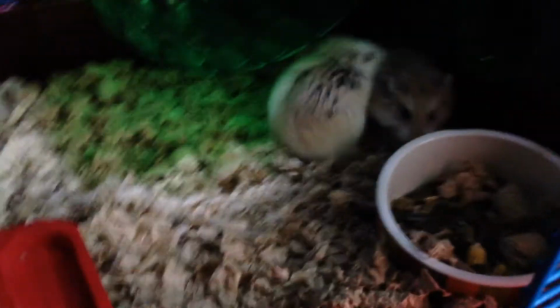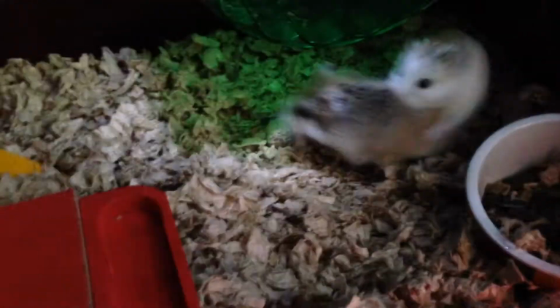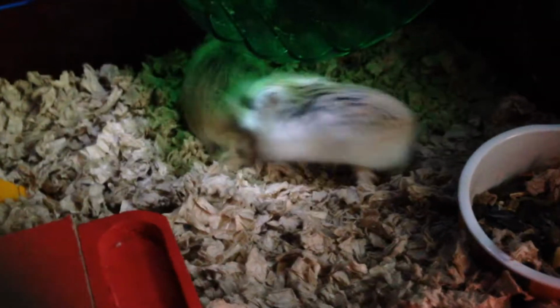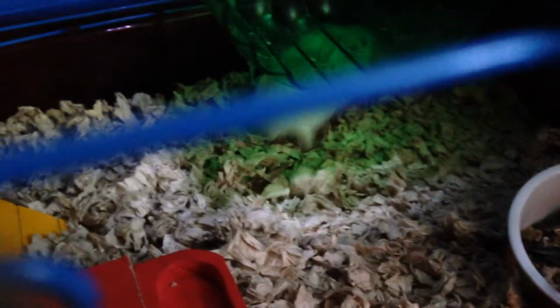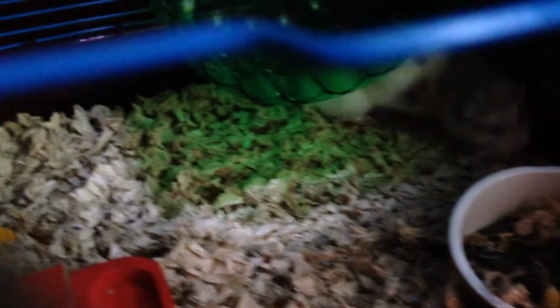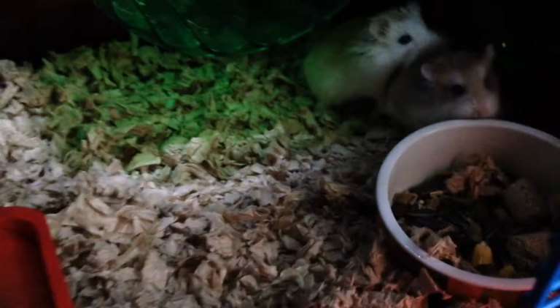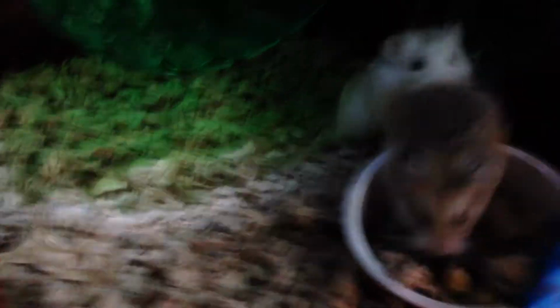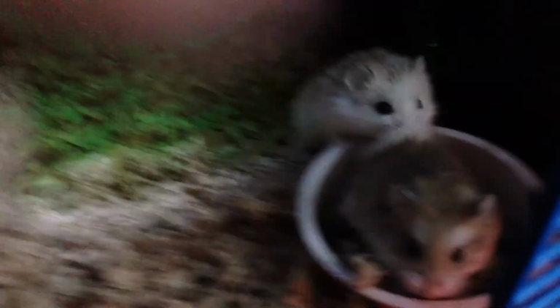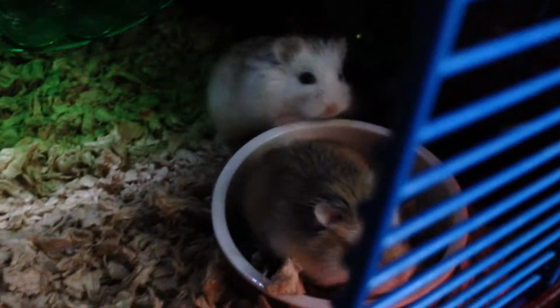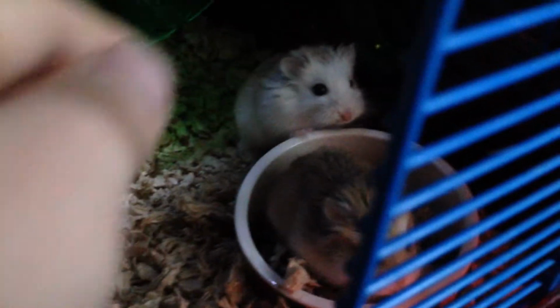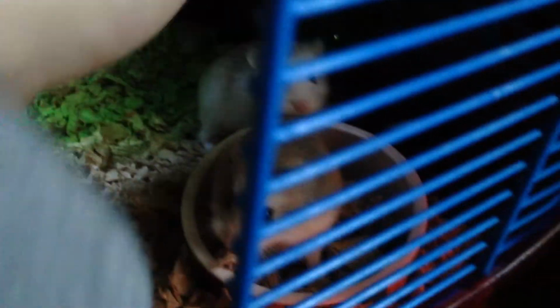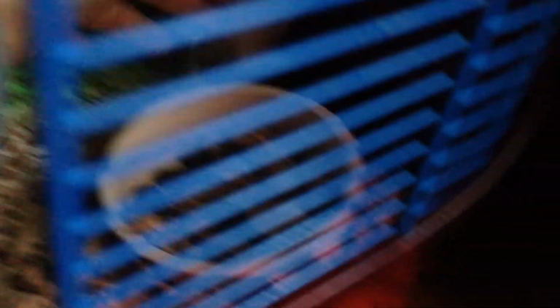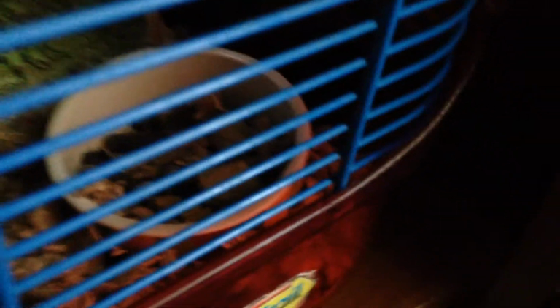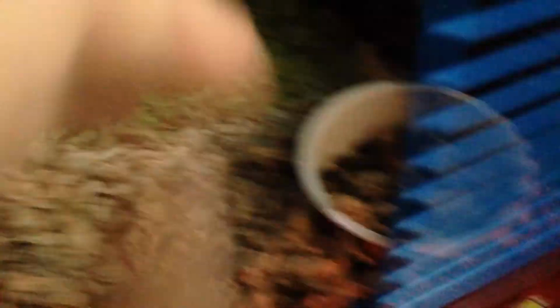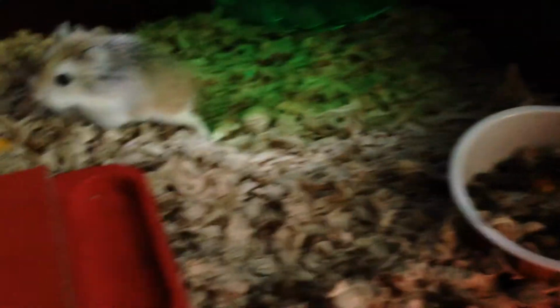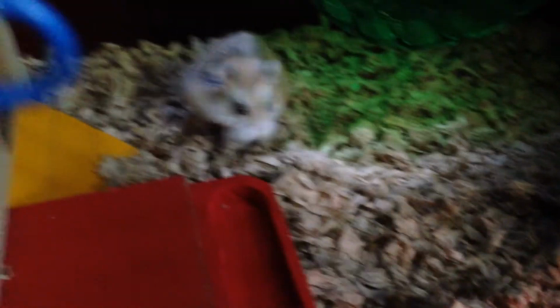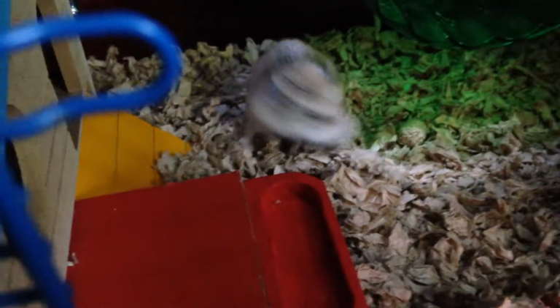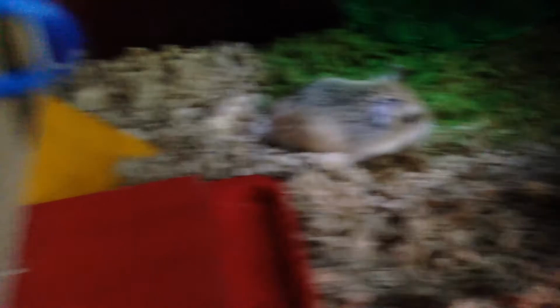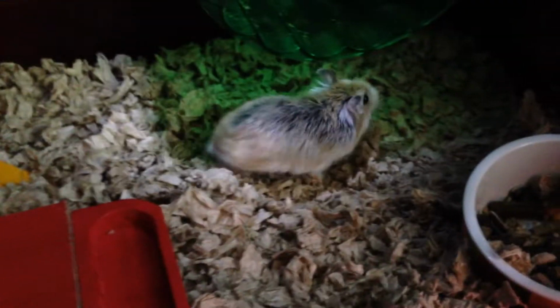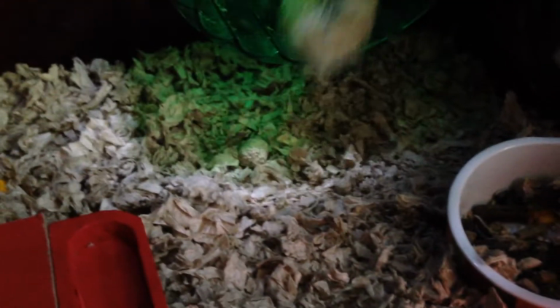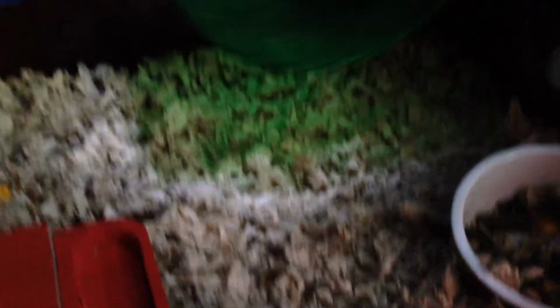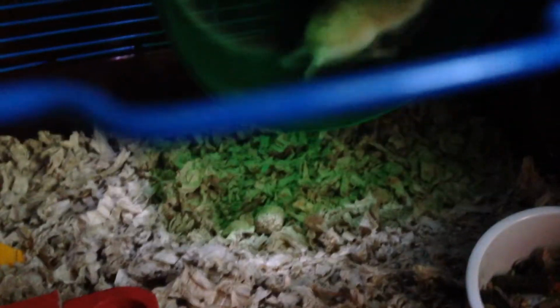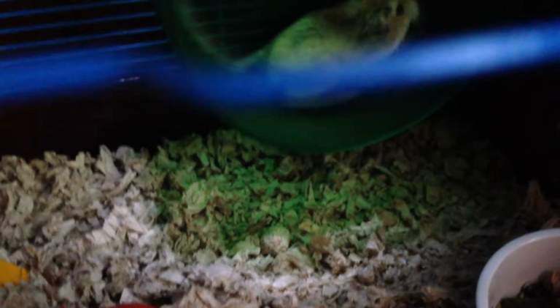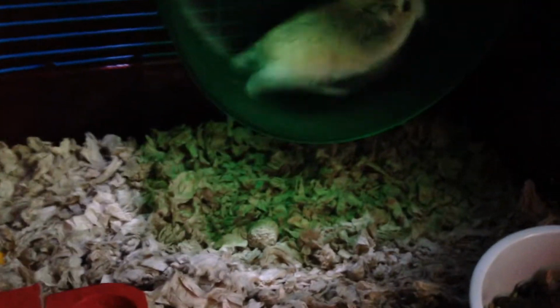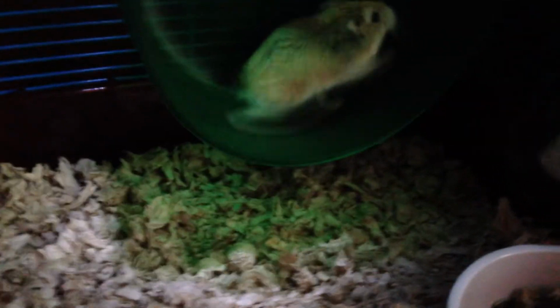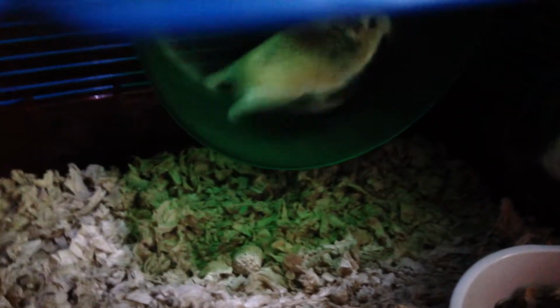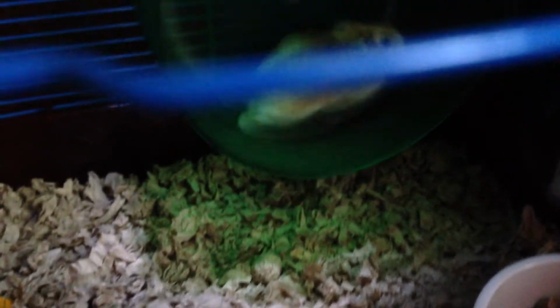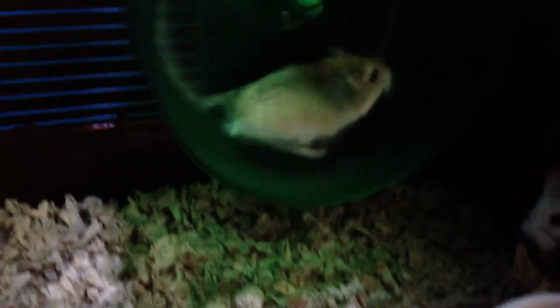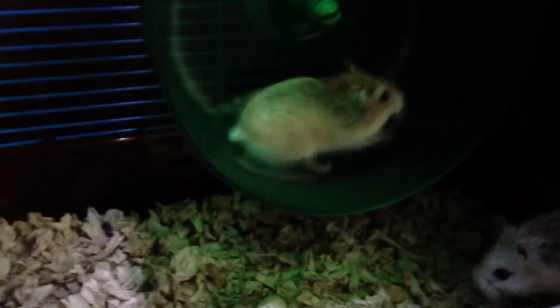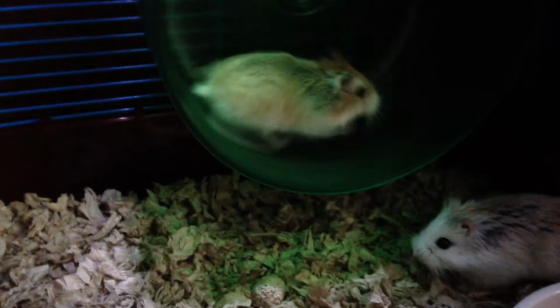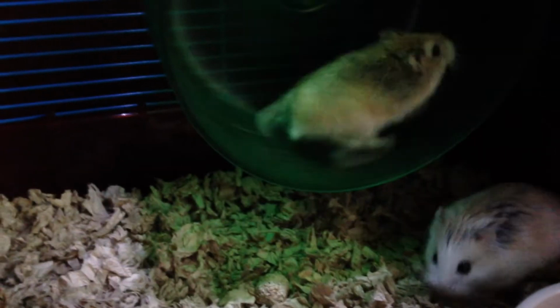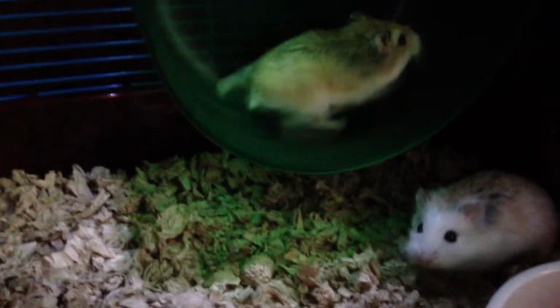Hope you guys enjoyed meeting the hamsters. Well, see you guys later. Sadie says goodbye. Showing off at the end of the video by running on the wheel.